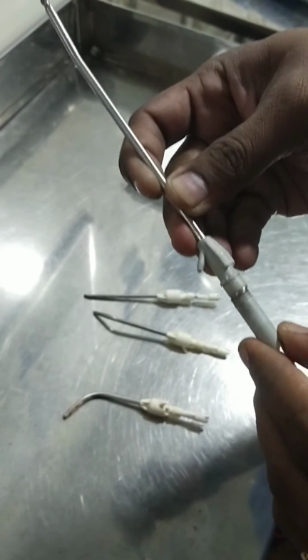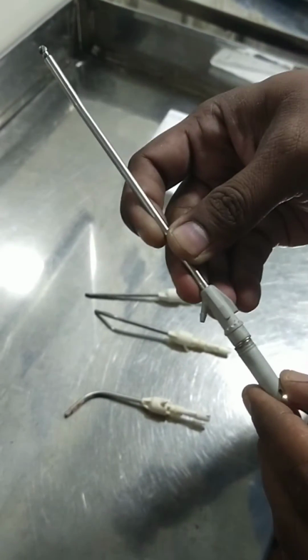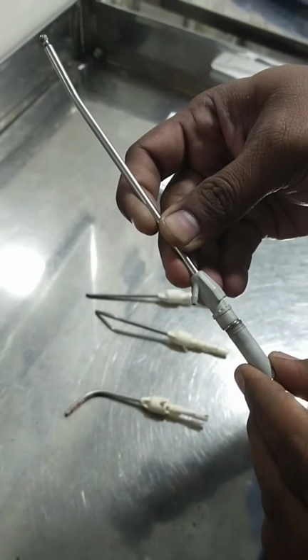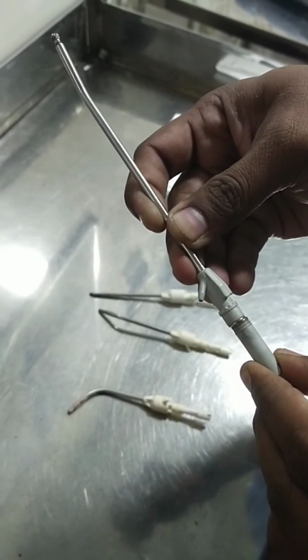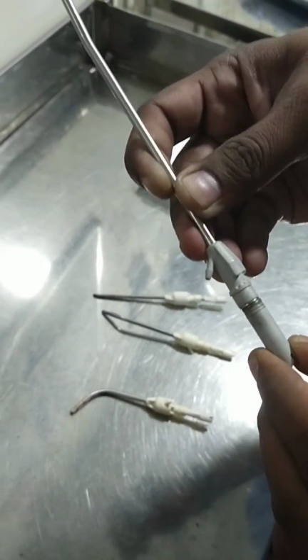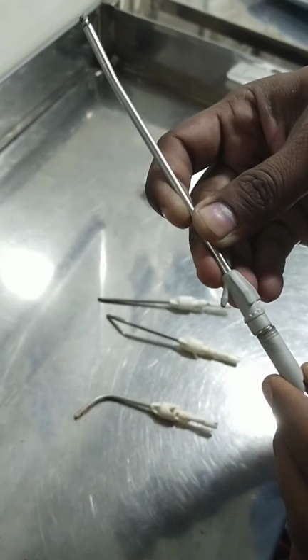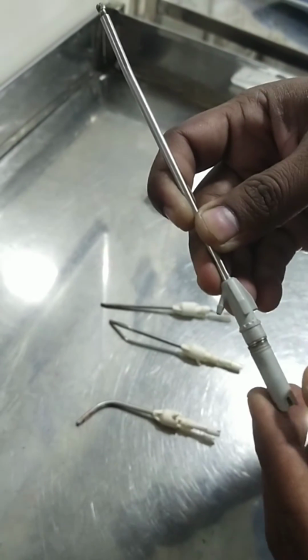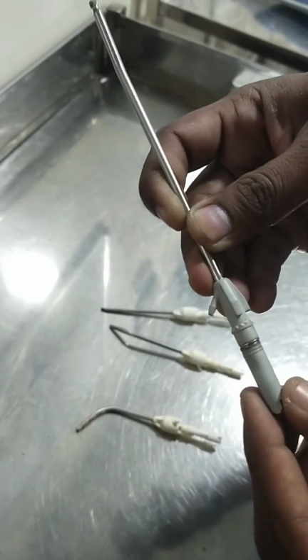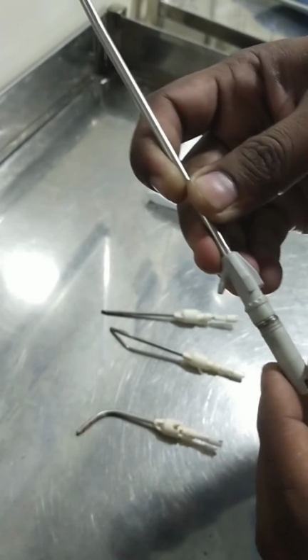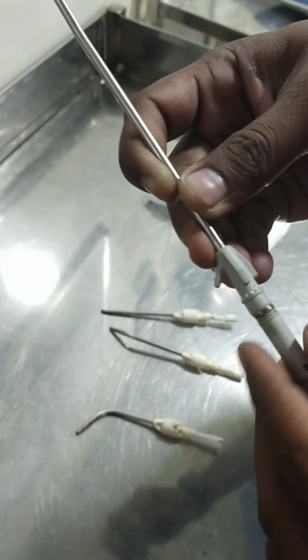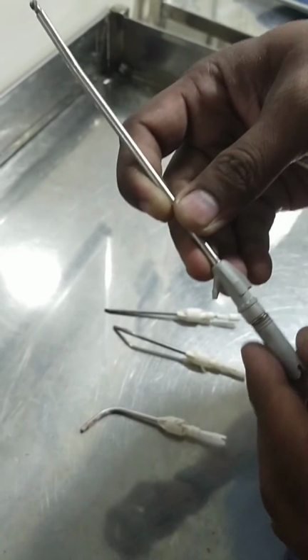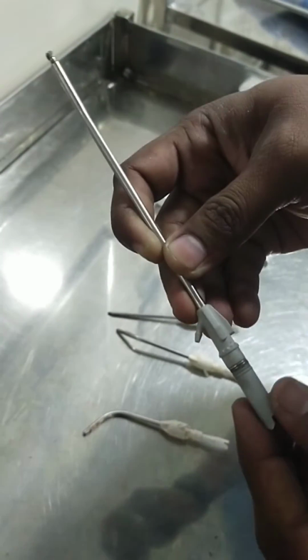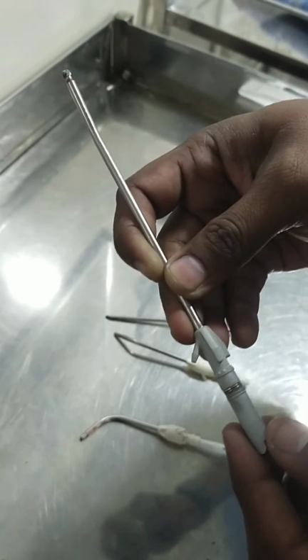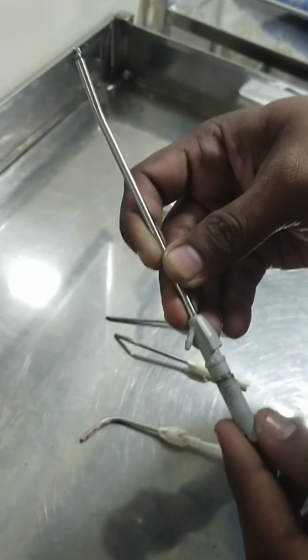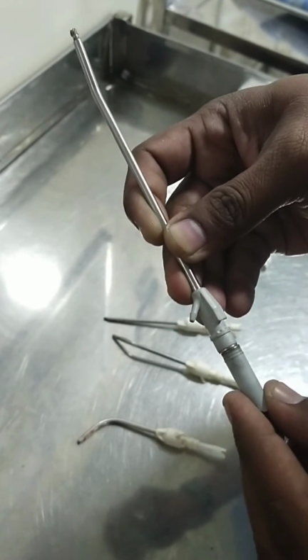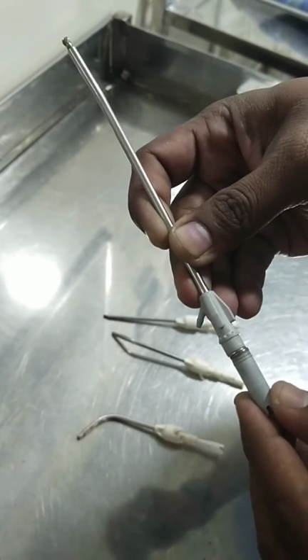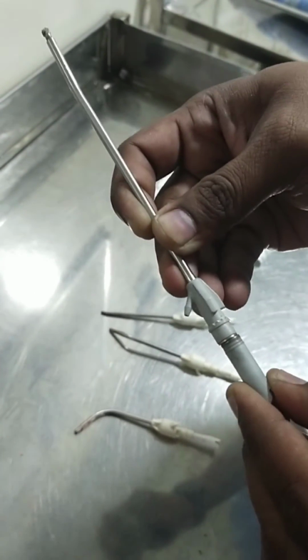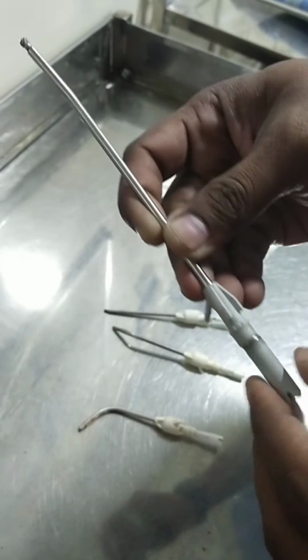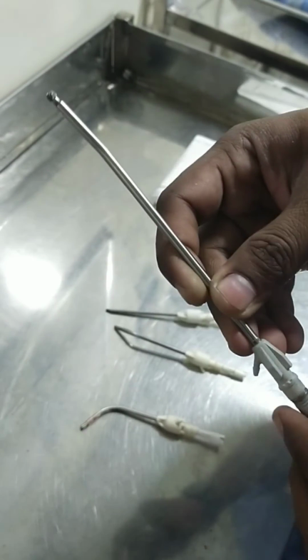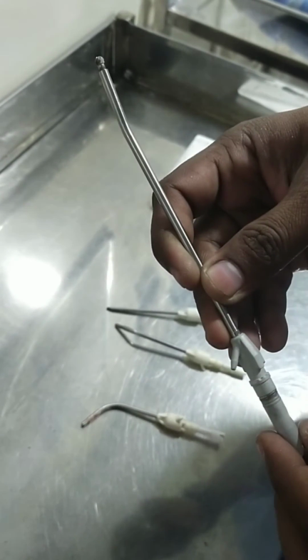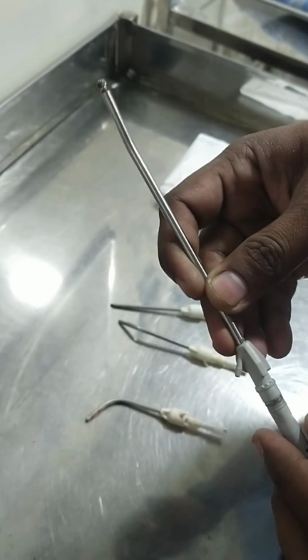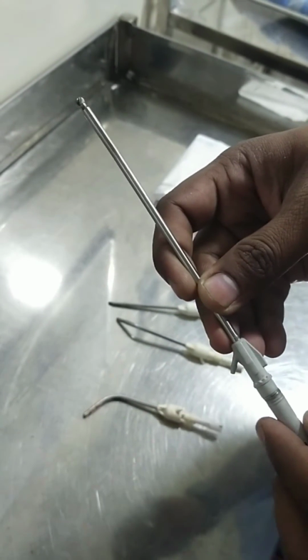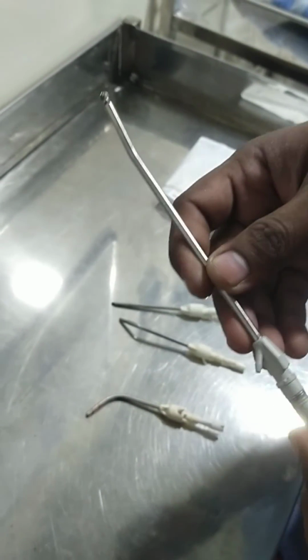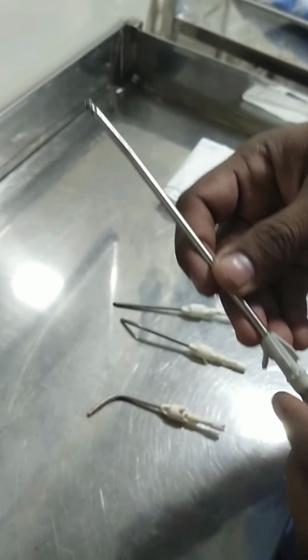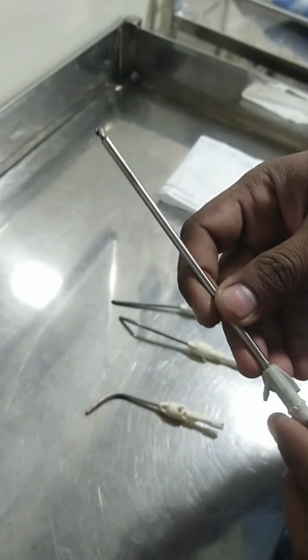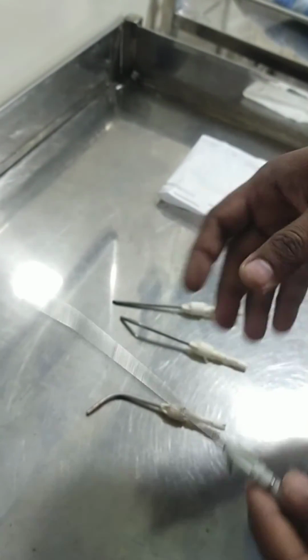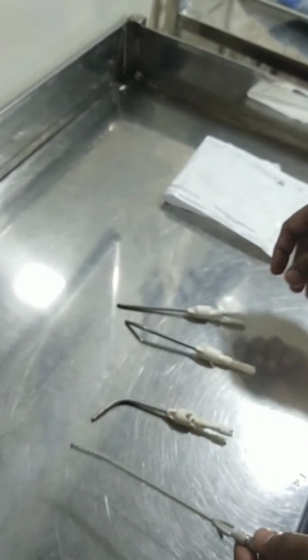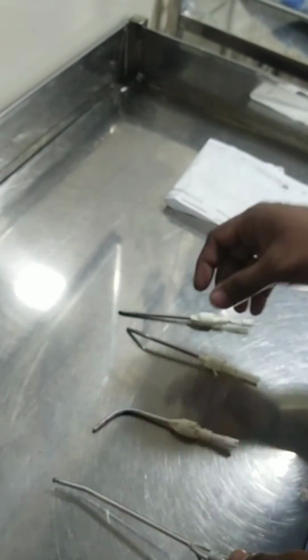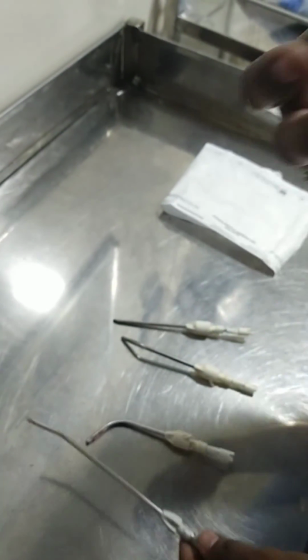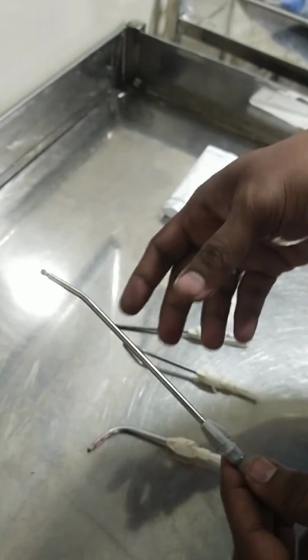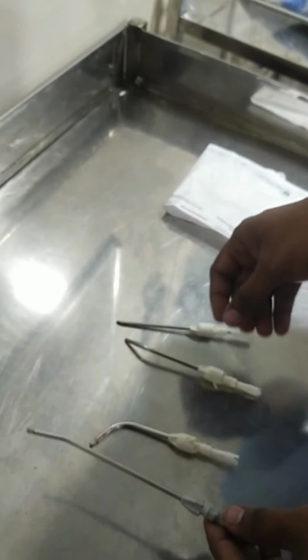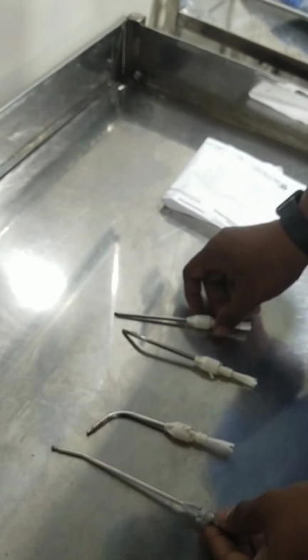What happens ultimately is the motor will try to rotate when you press the foot switch, and this will damage the motor windings. So don't re-use those blades and burs, so that we can increase the handpiece life. Thank you.